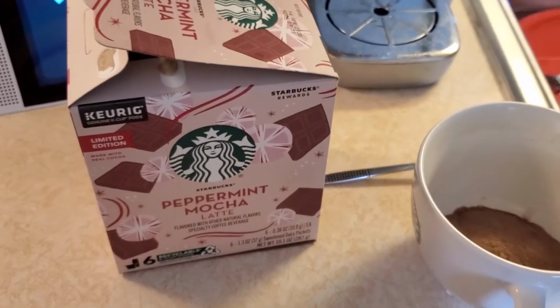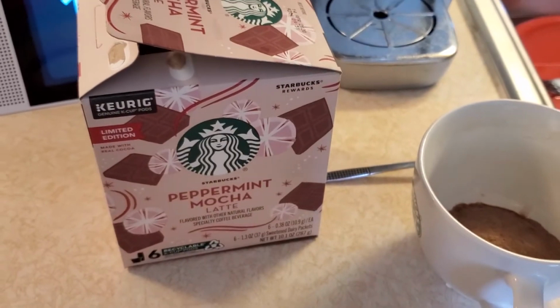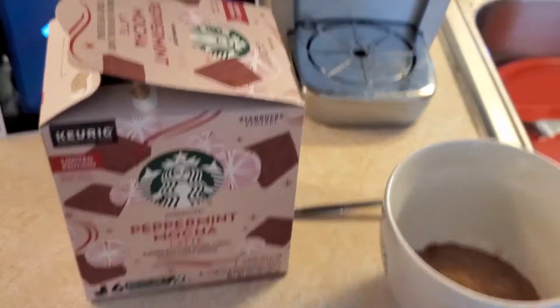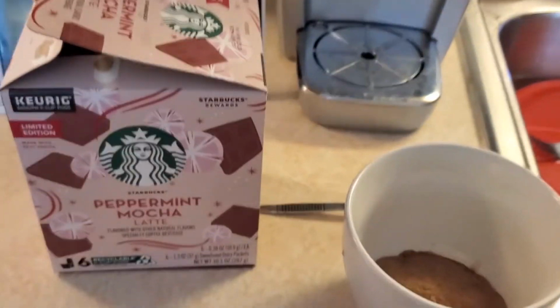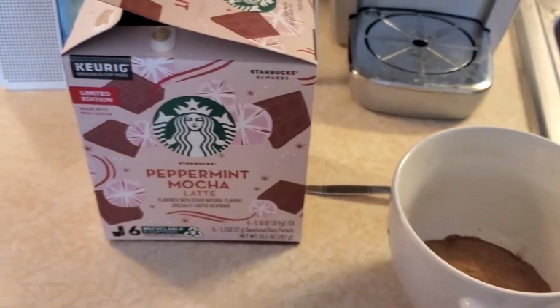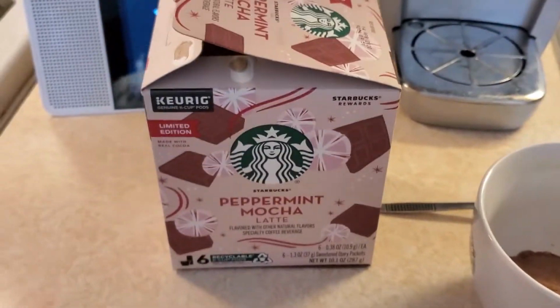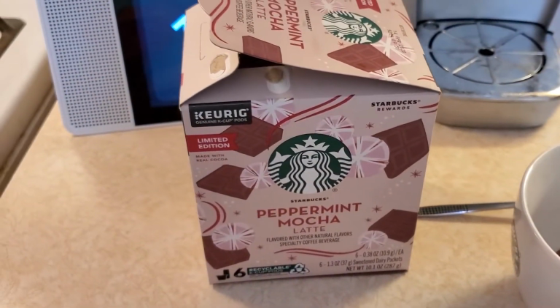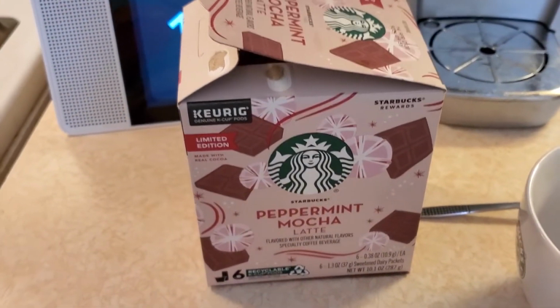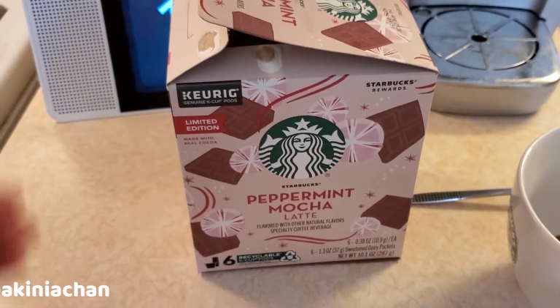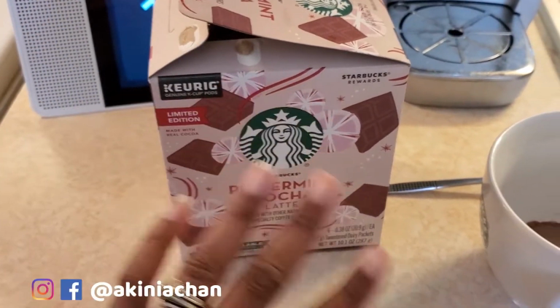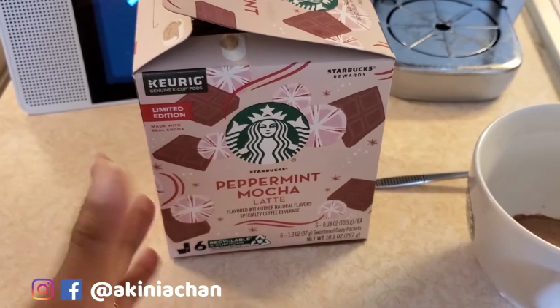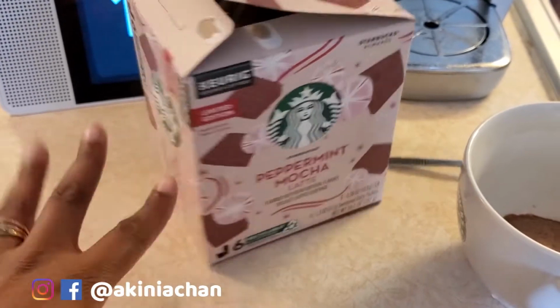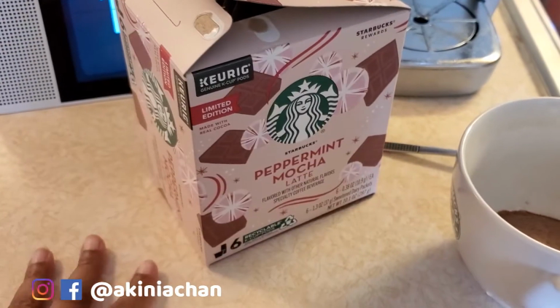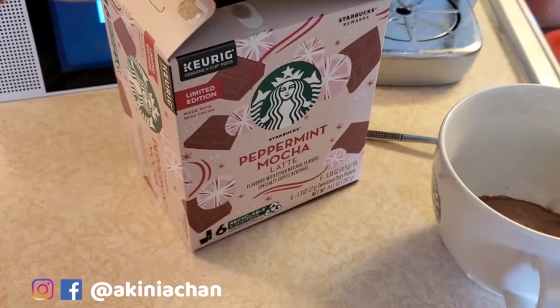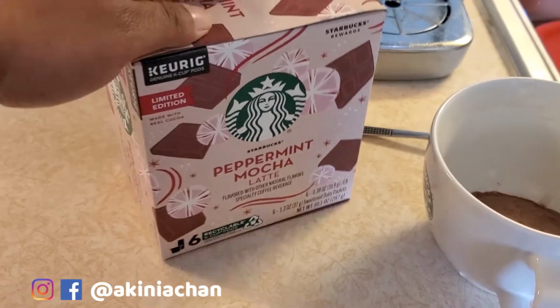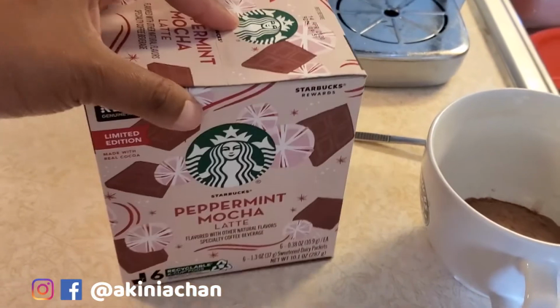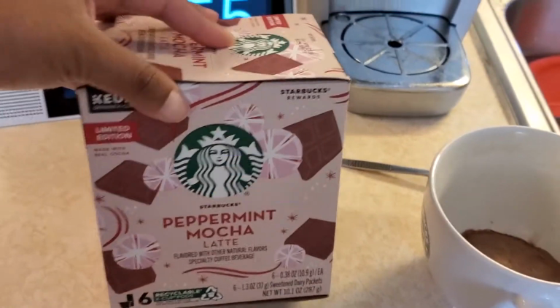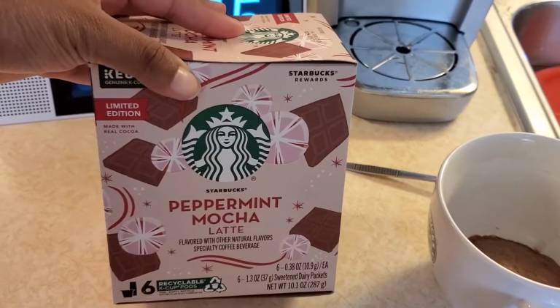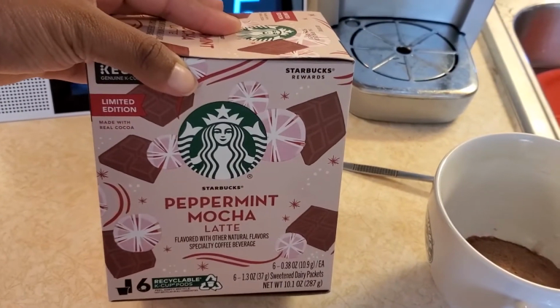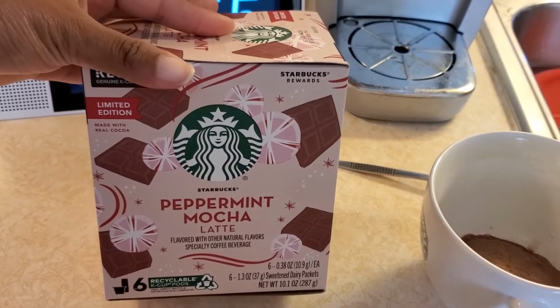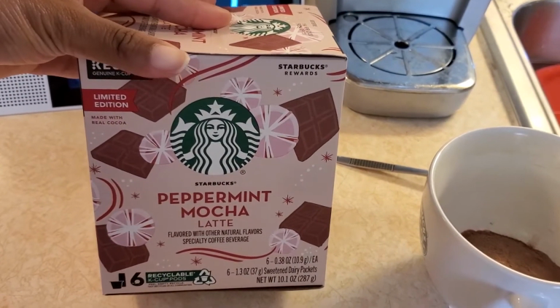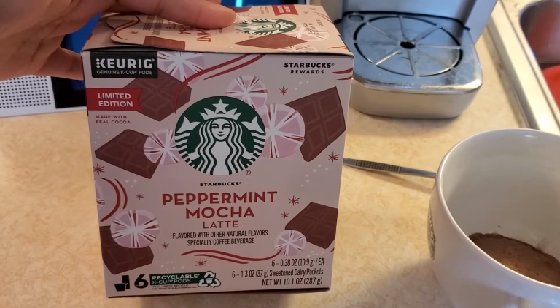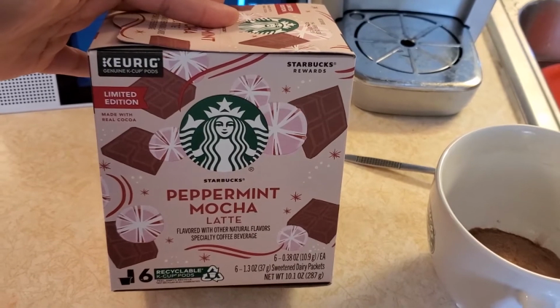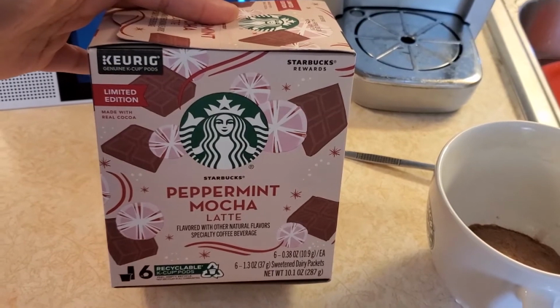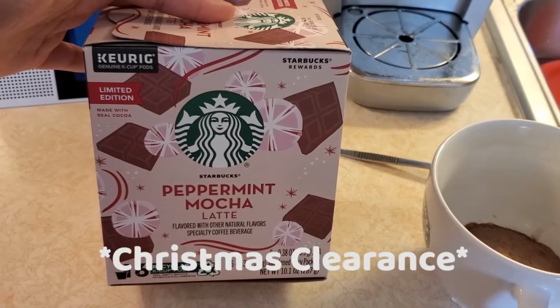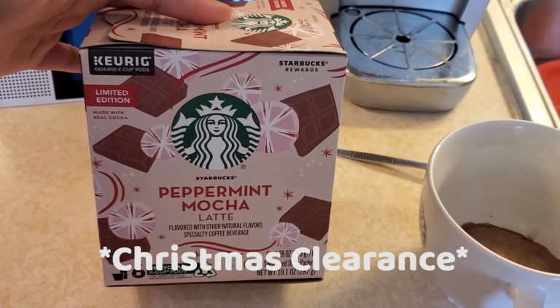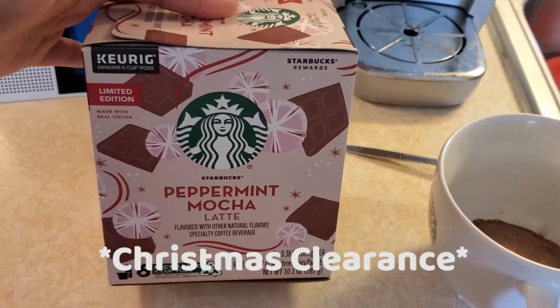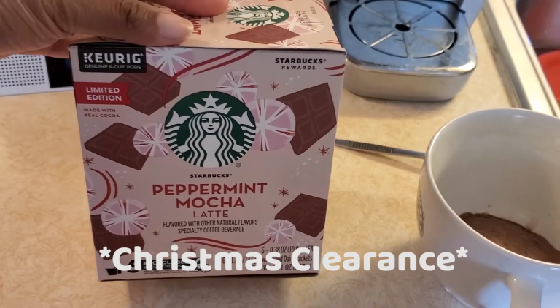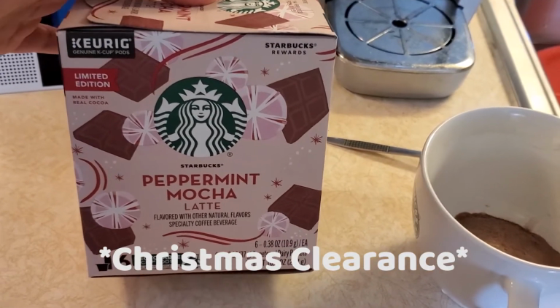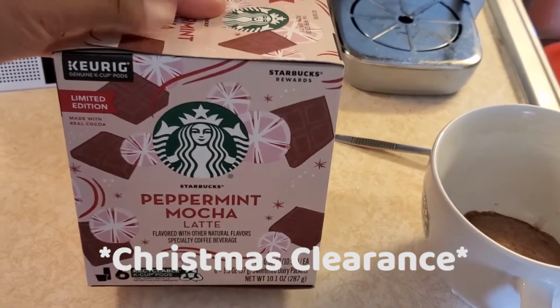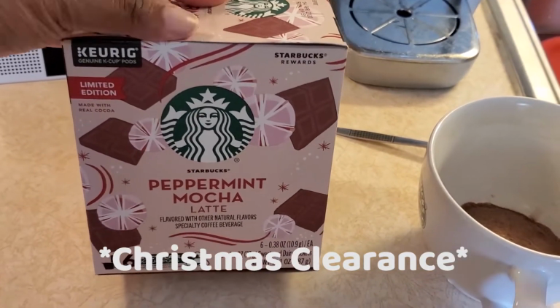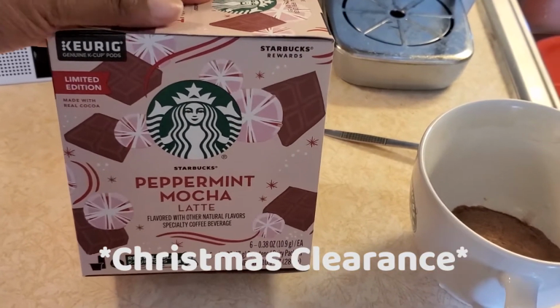Hi guys, Akania here! Today I'm going to be trying out this peppermint mocha latte Starbucks drink that I got on Black Friday. It's got six things in here.